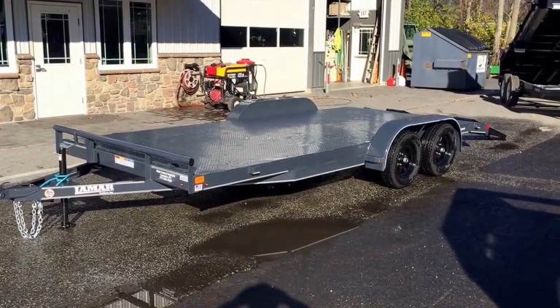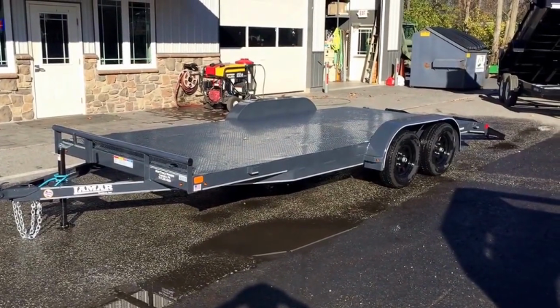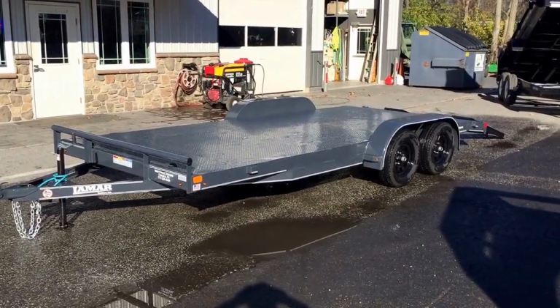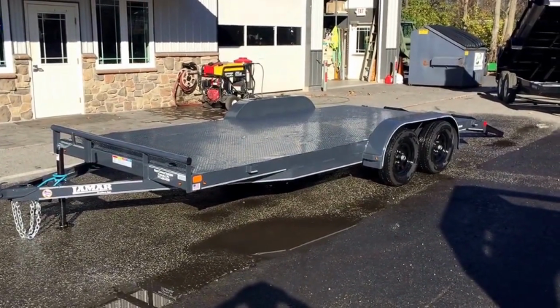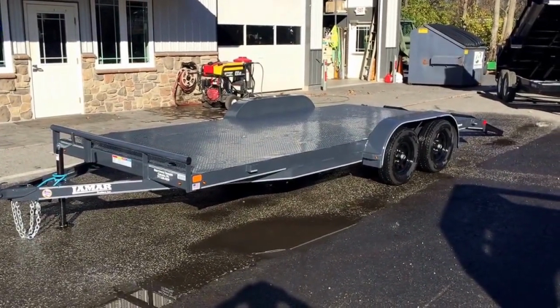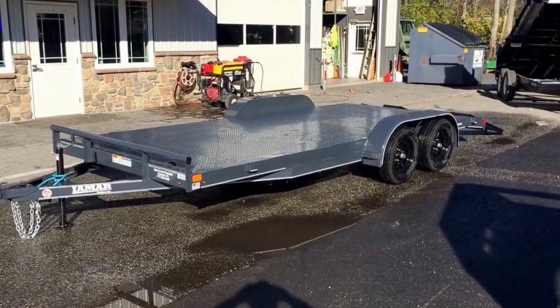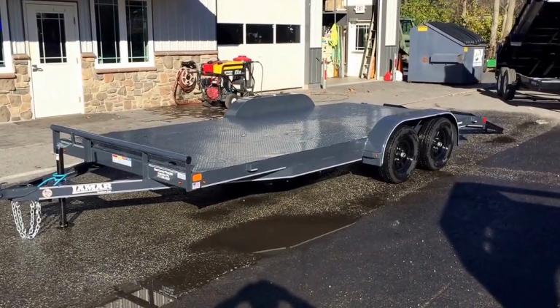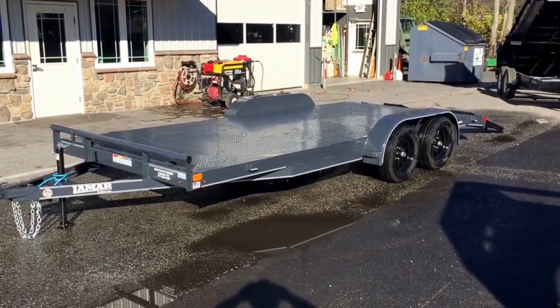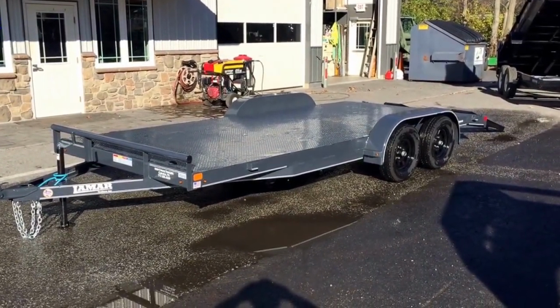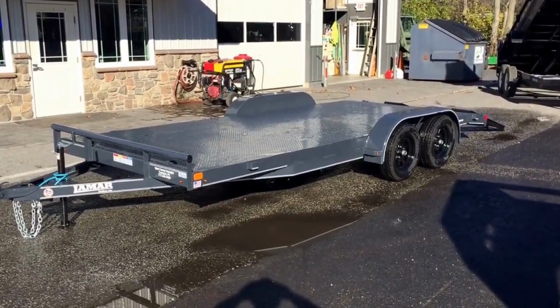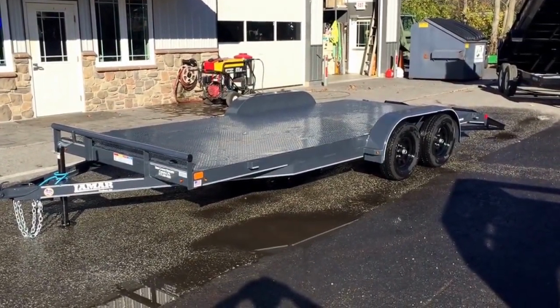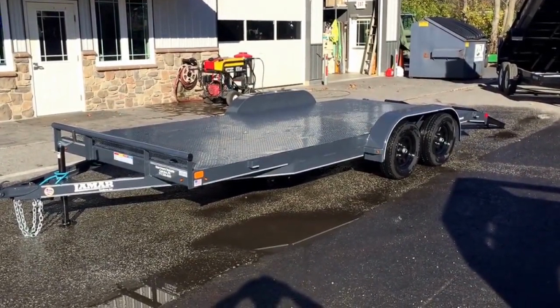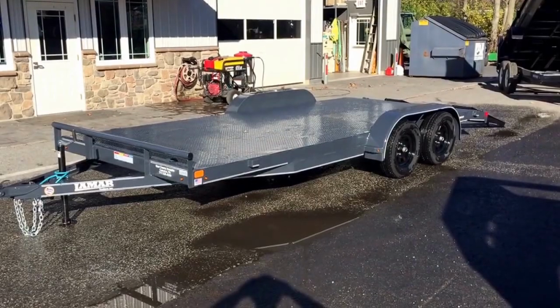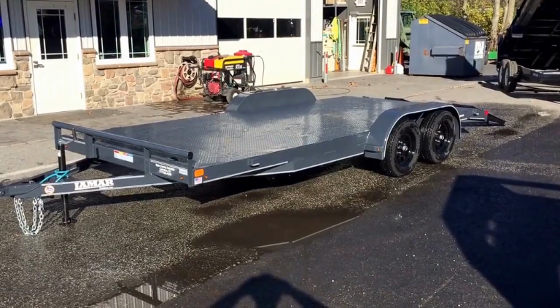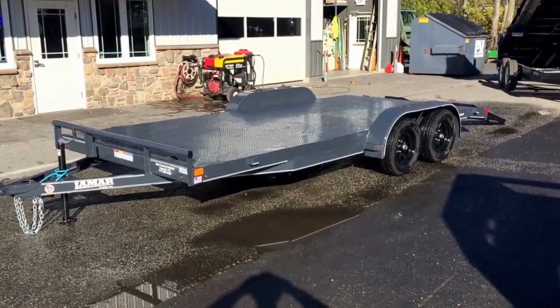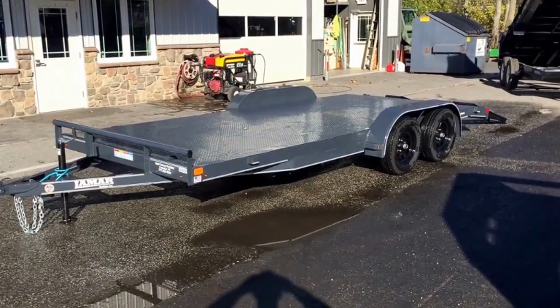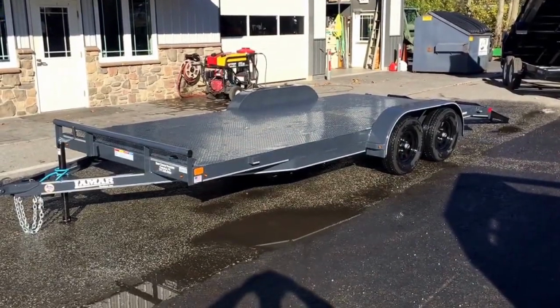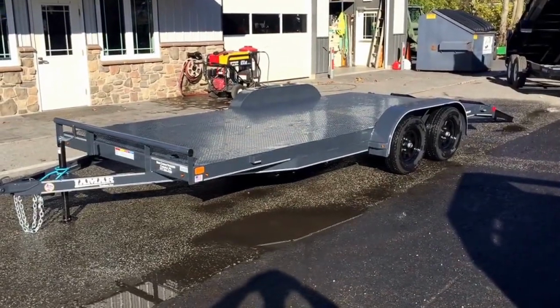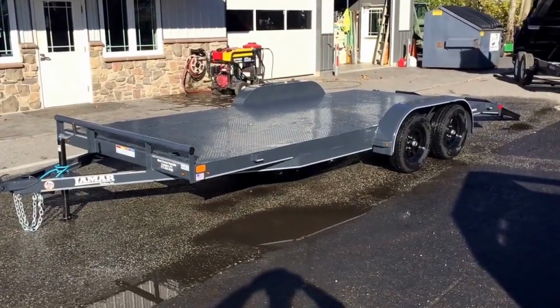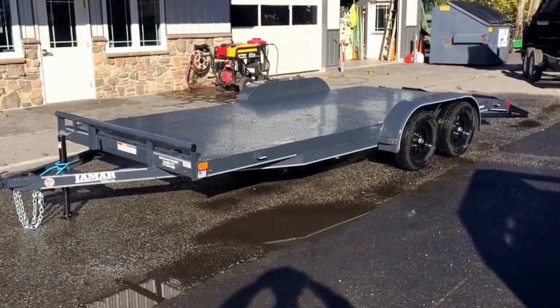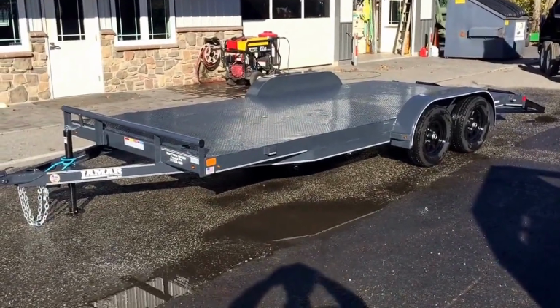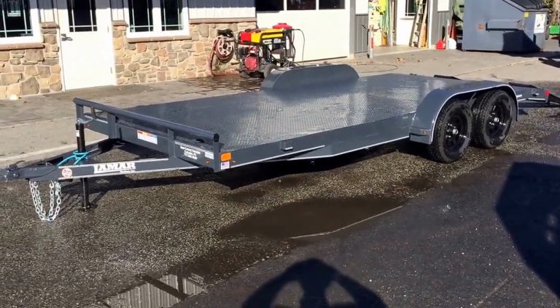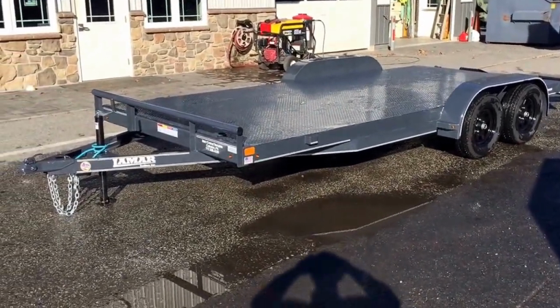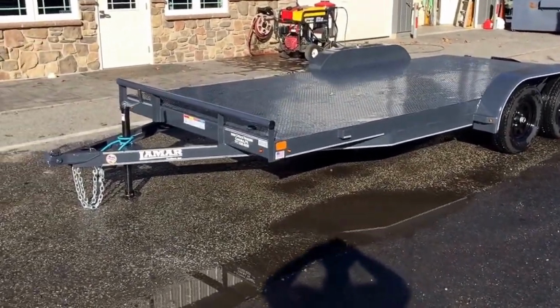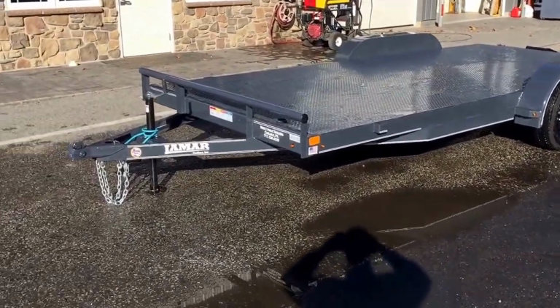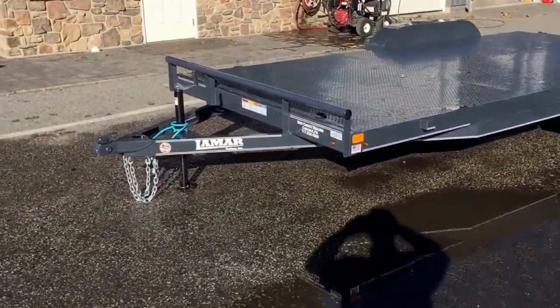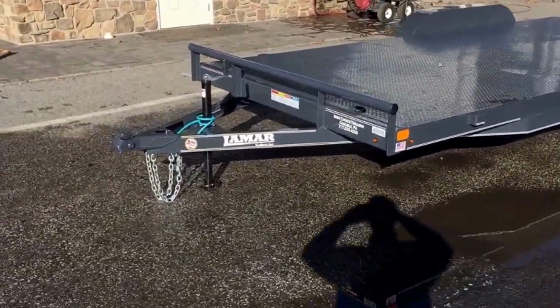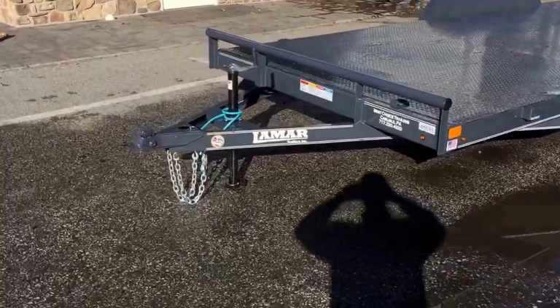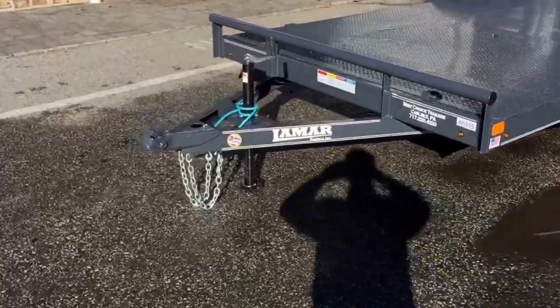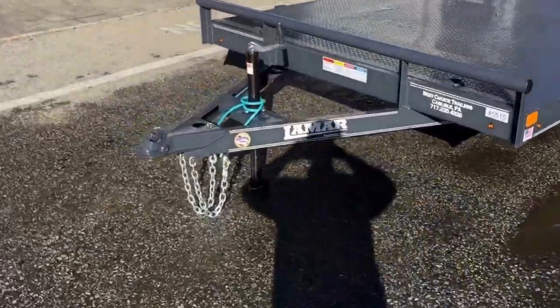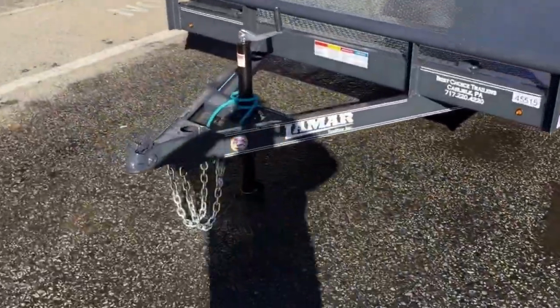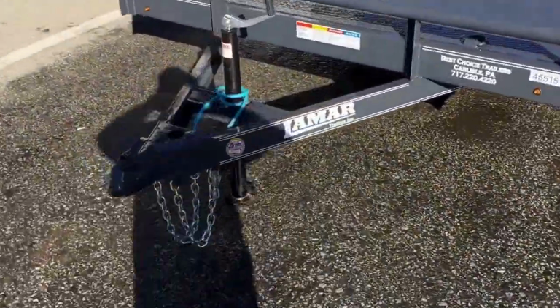Hi, this is Greg with Best Choice Trailers. Today I'm going to take you for a walk around a Lamar CE Series Car Trailer. I'm going to show you some of the standard features as well as some of the options on this particular unit.